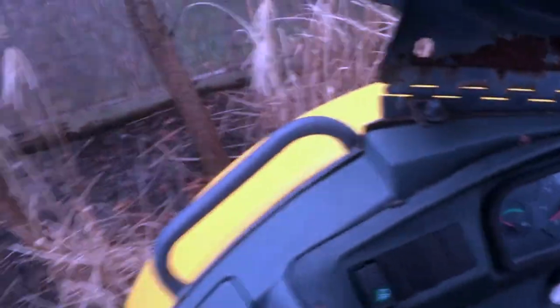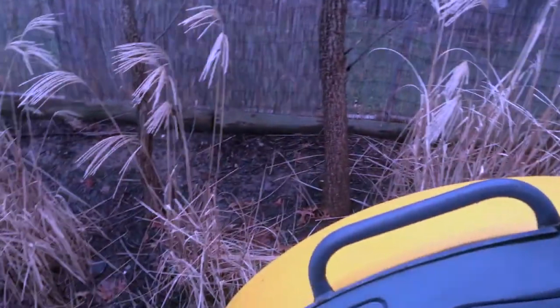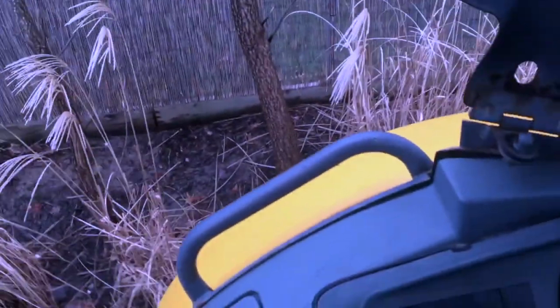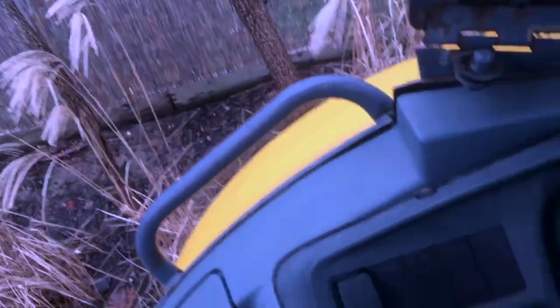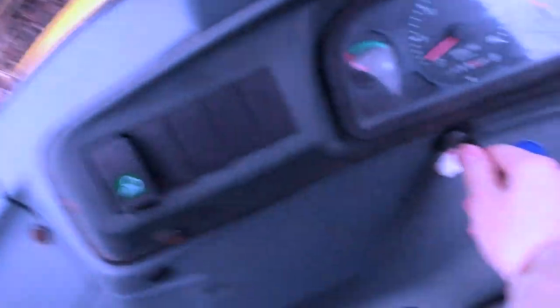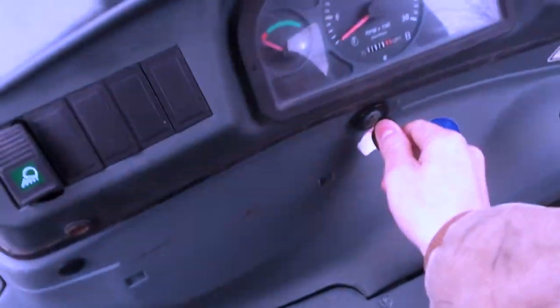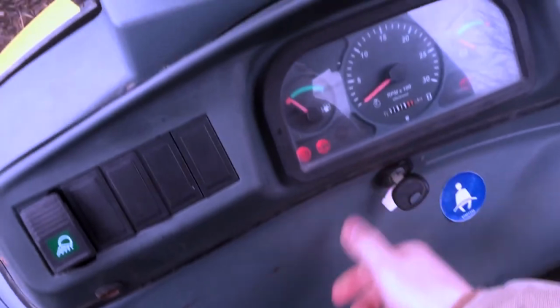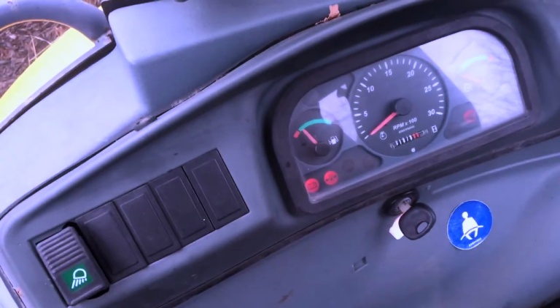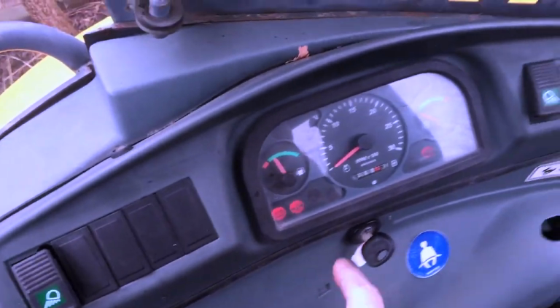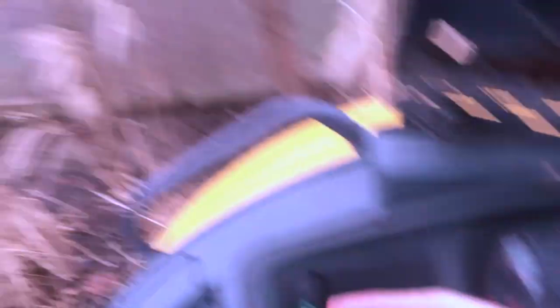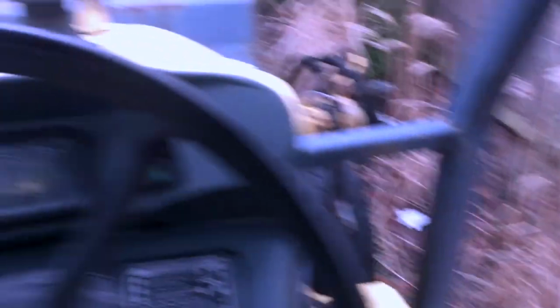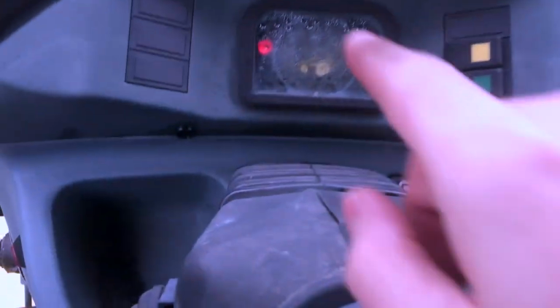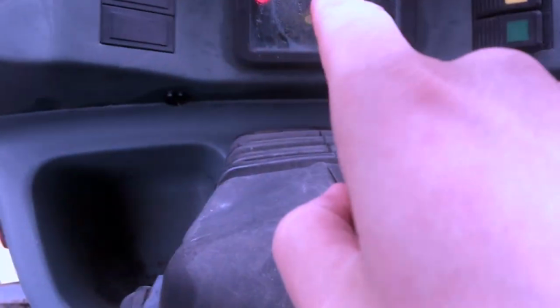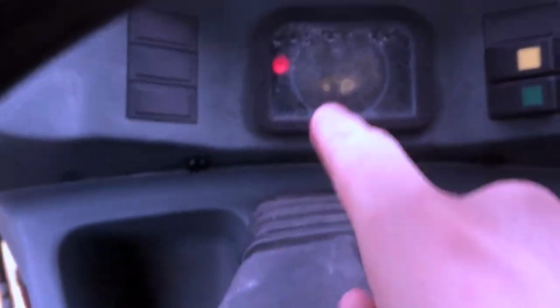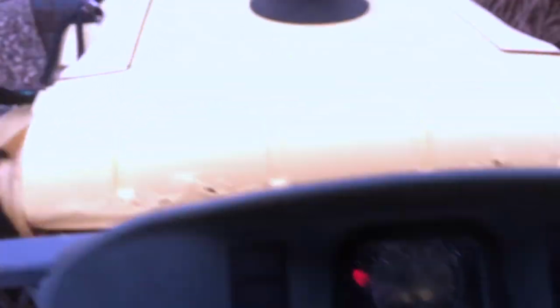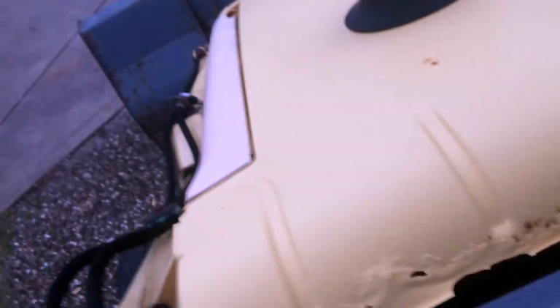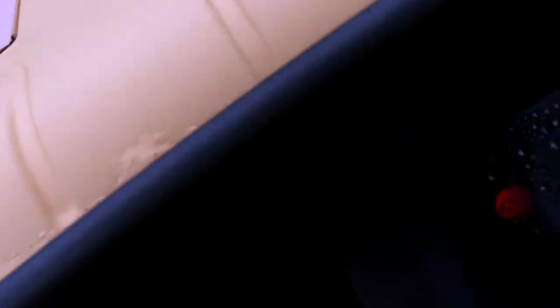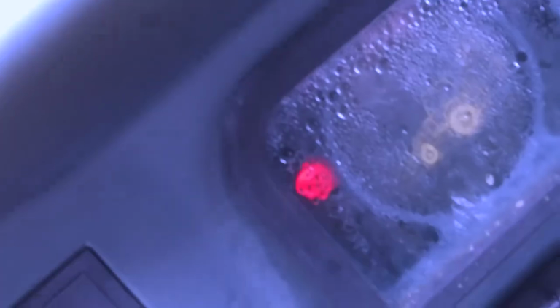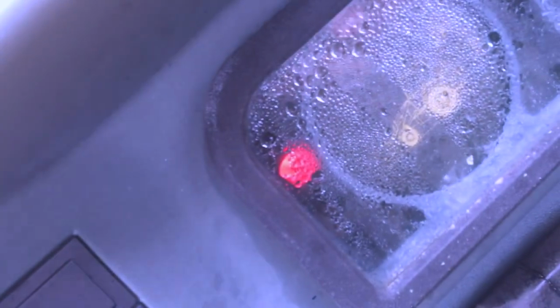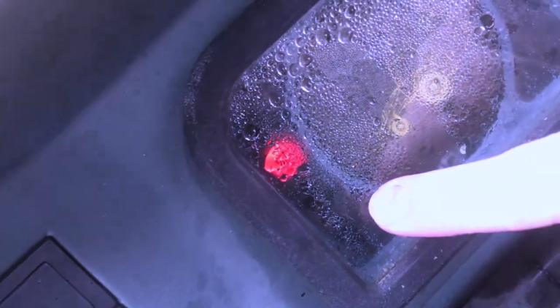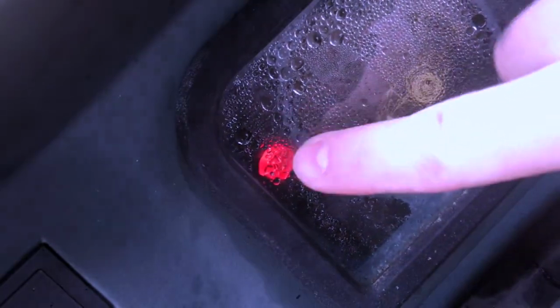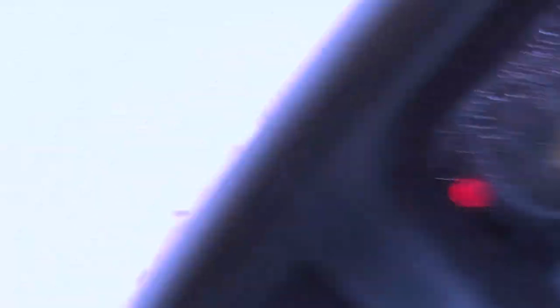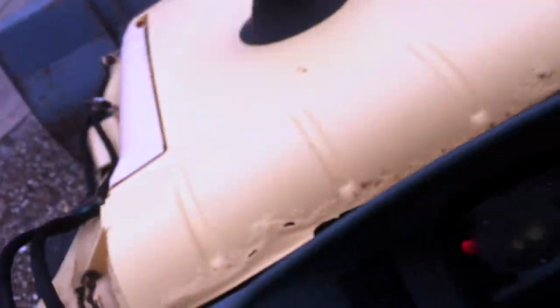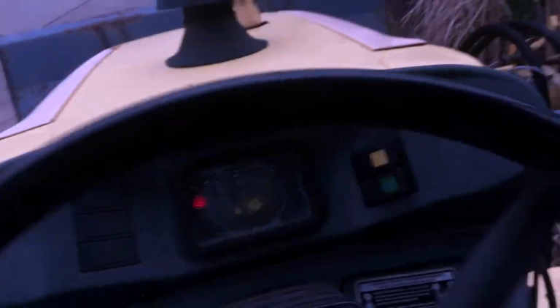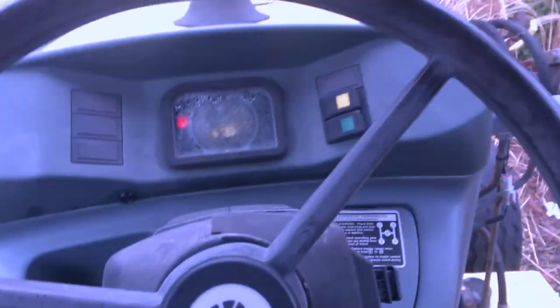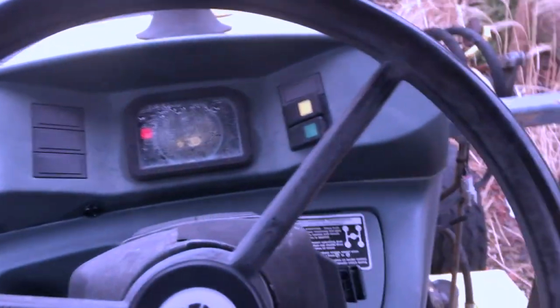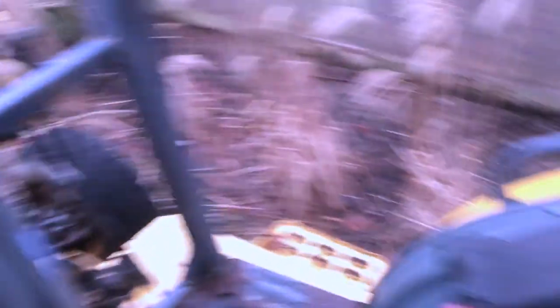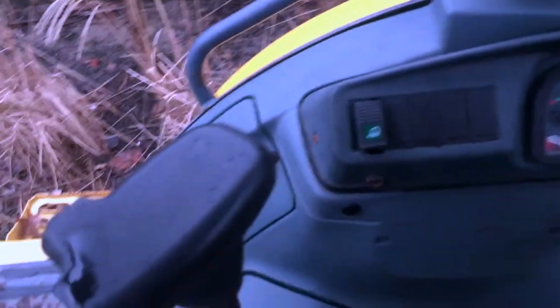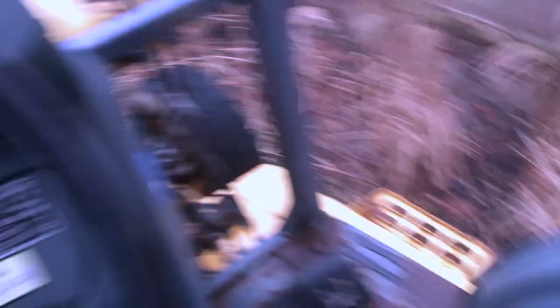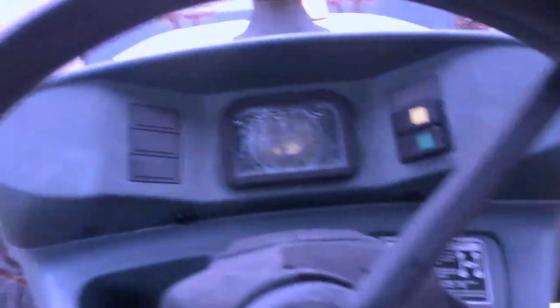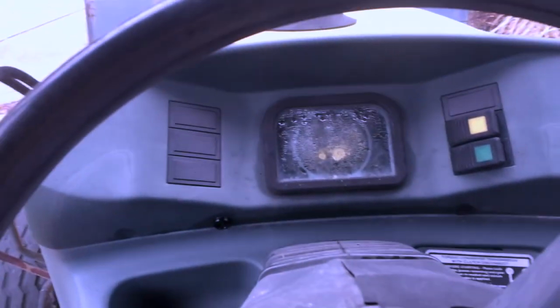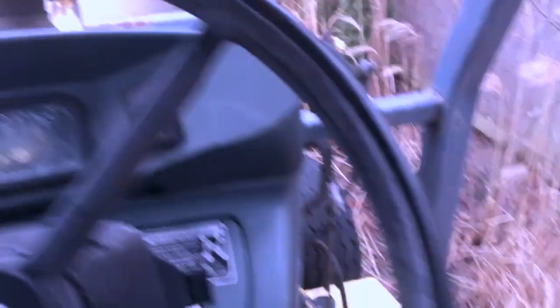We'll just turn the key on to the run position and the light is coming up from over here. As you can see, there's that light on — I know it's hard to see through all that condensation in there.